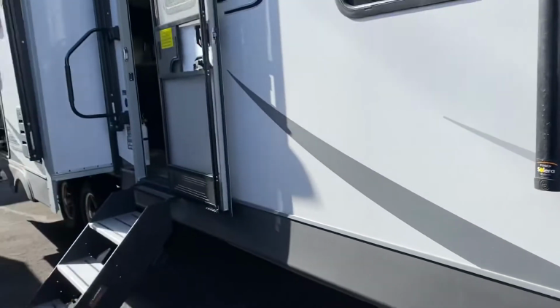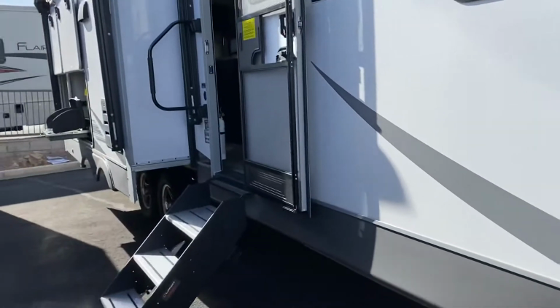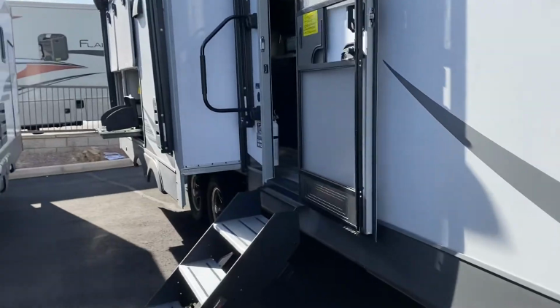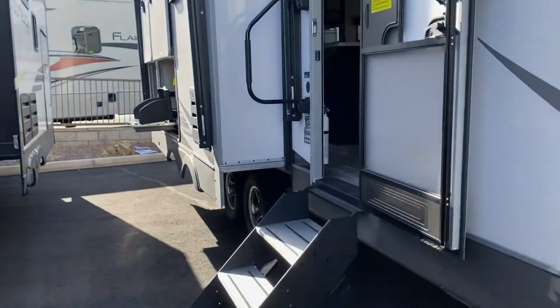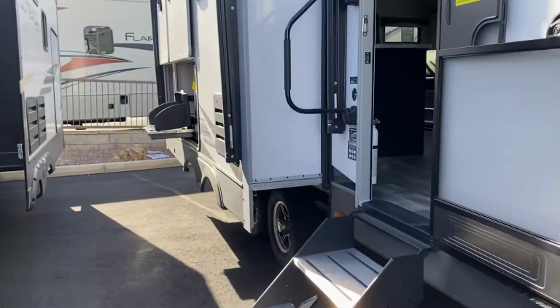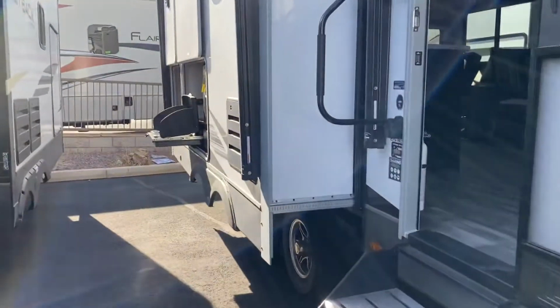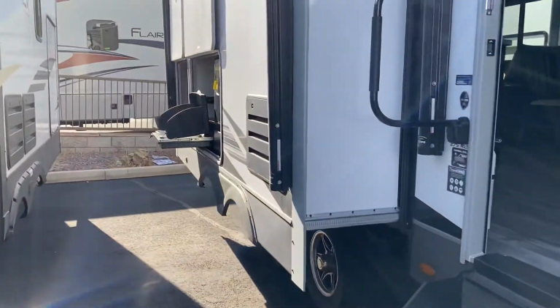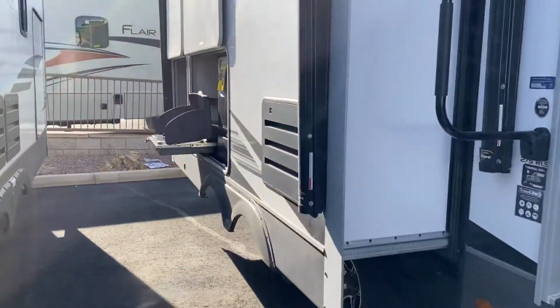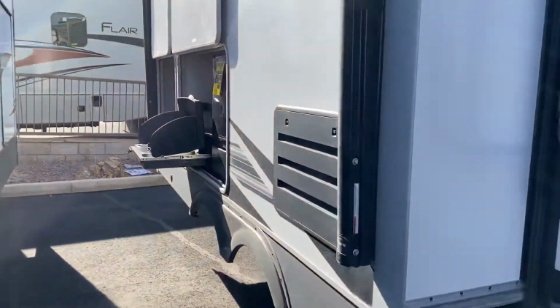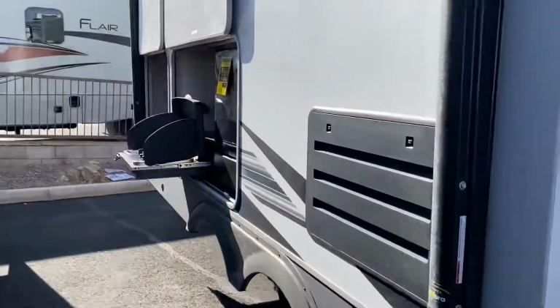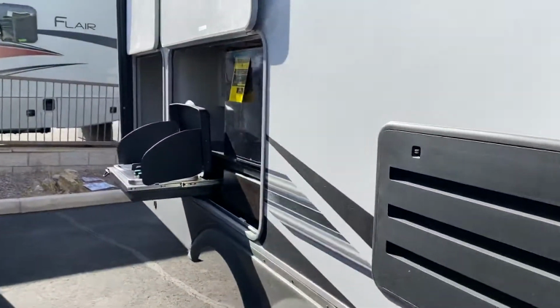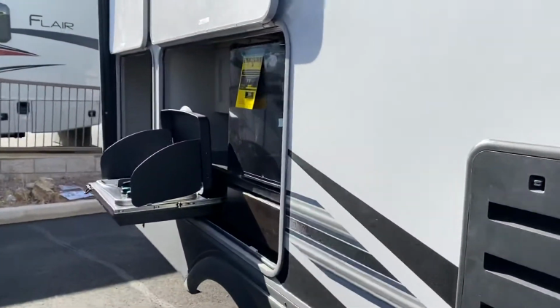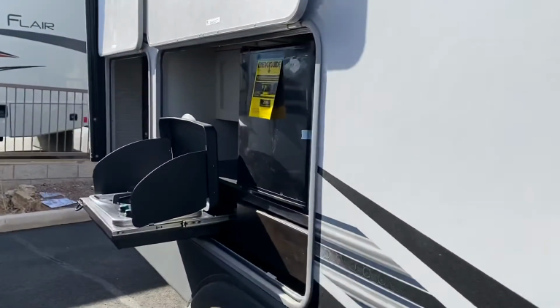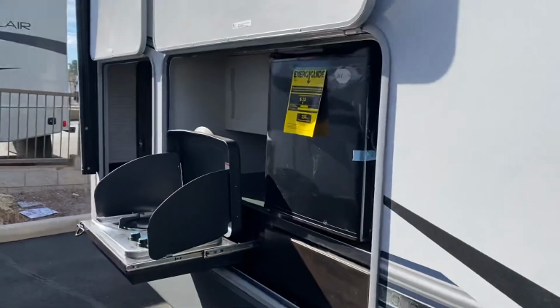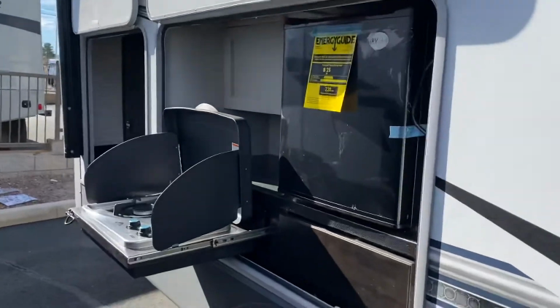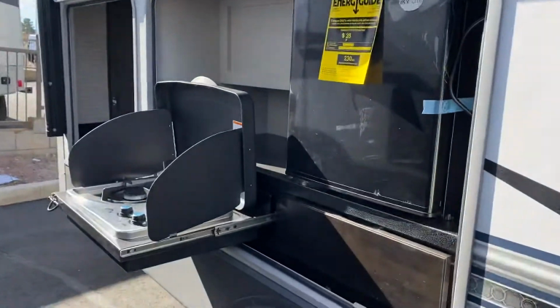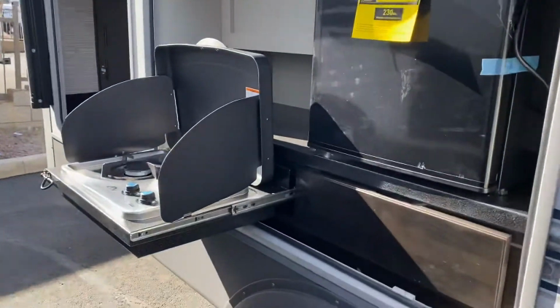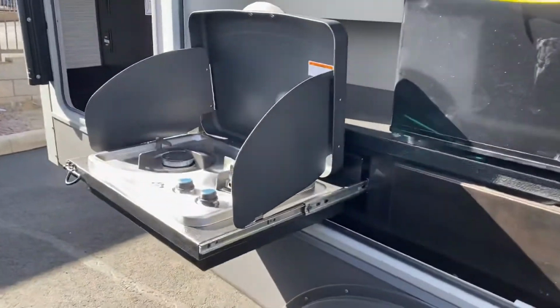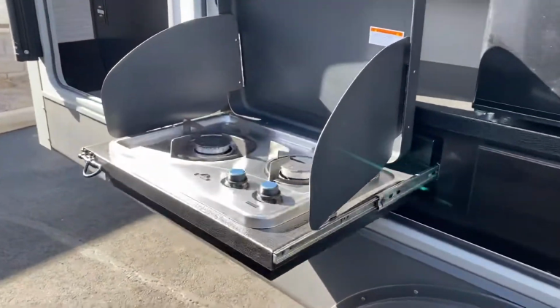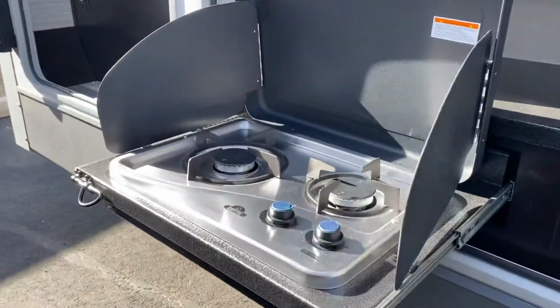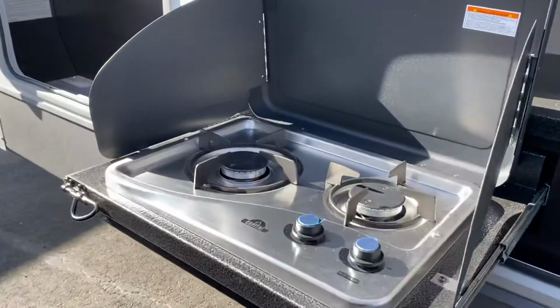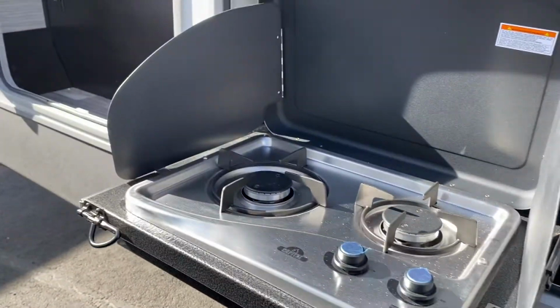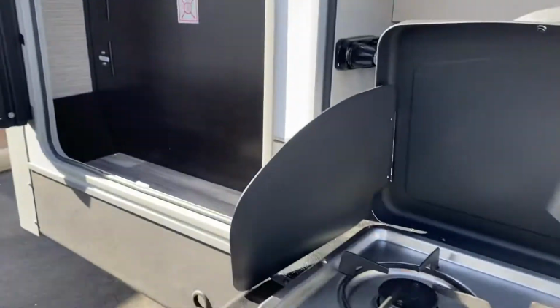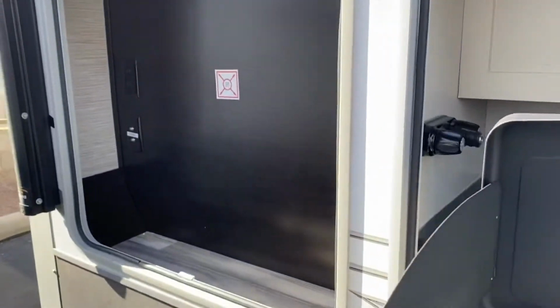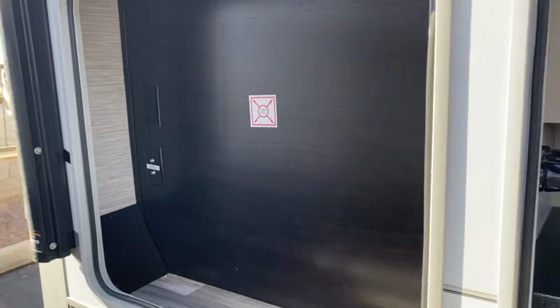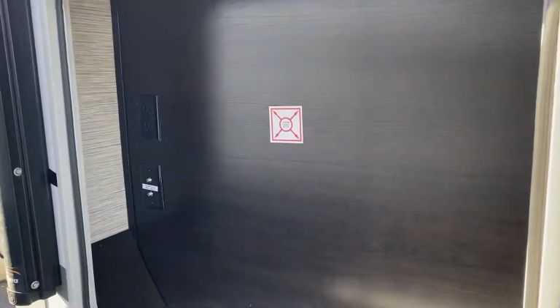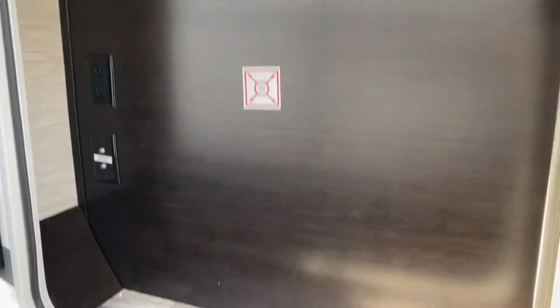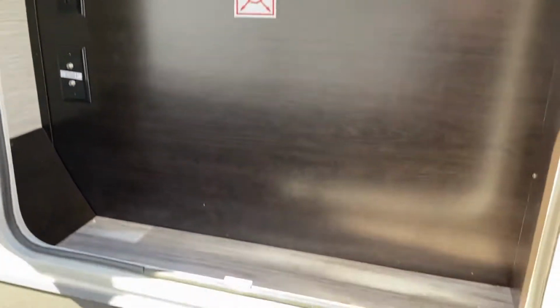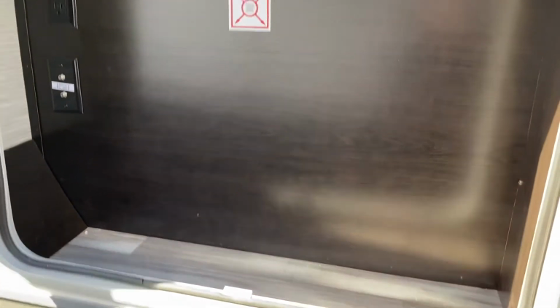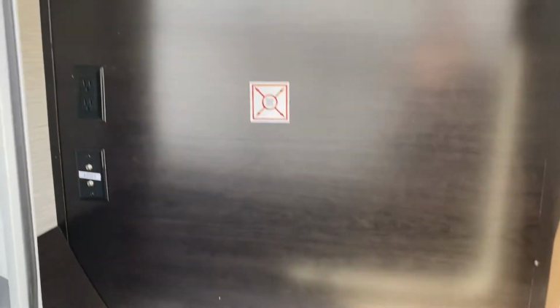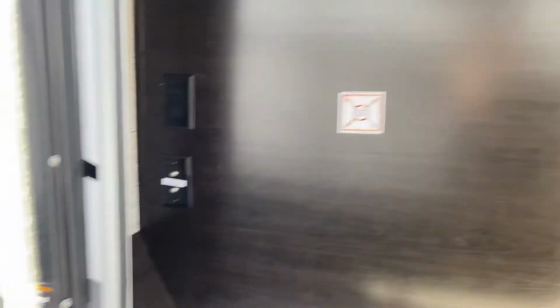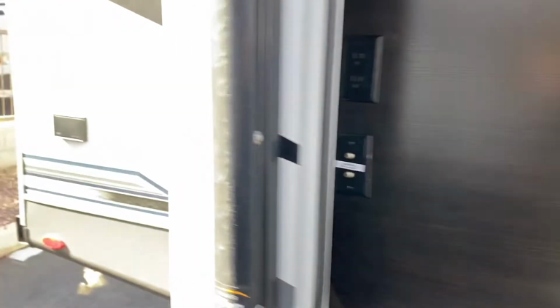Back here in the back, we have a big outdoor kitchen and a space for a television to go outside if you would like to do that.